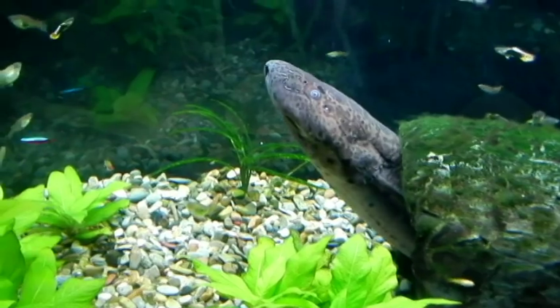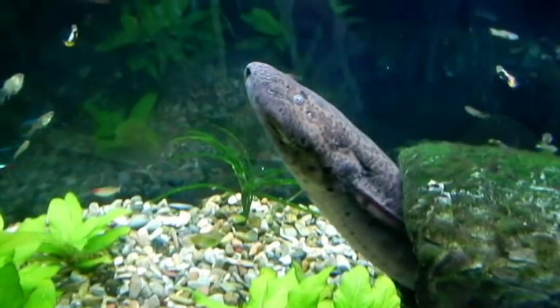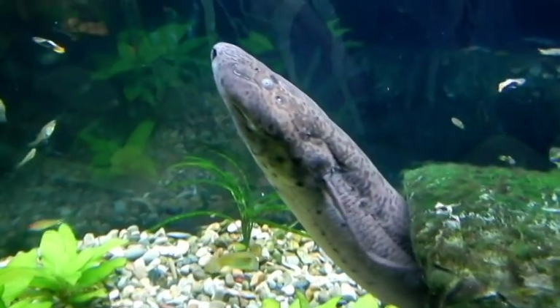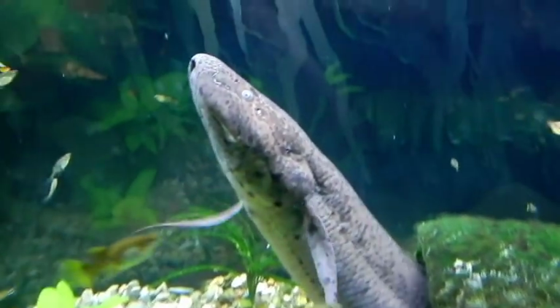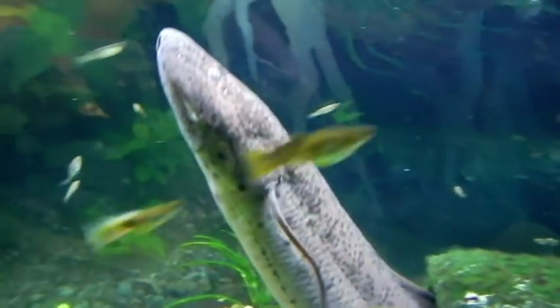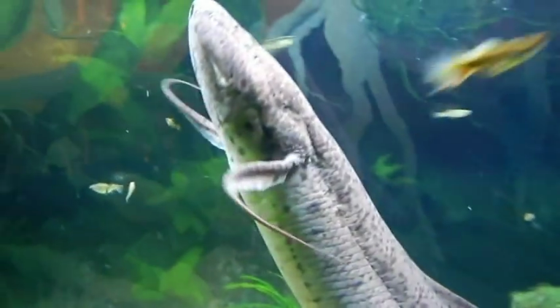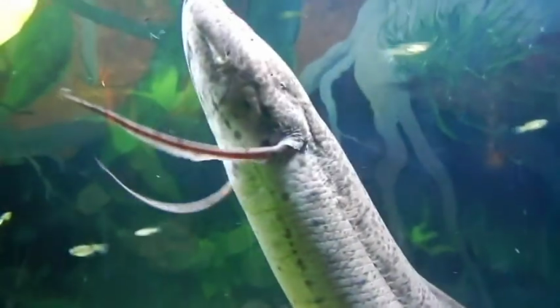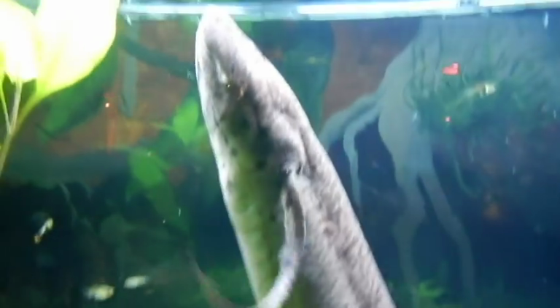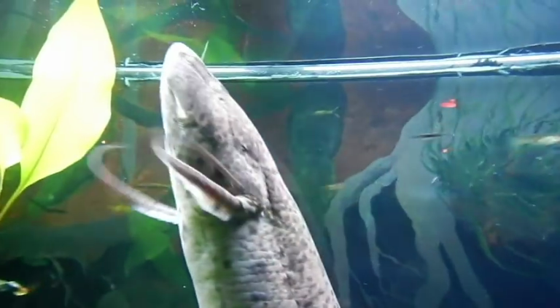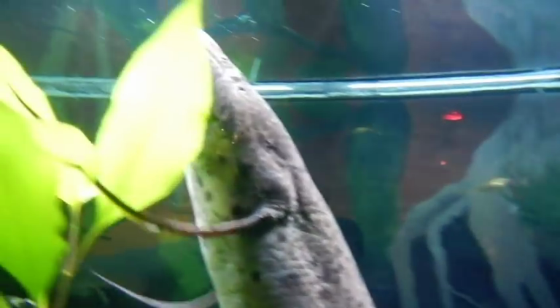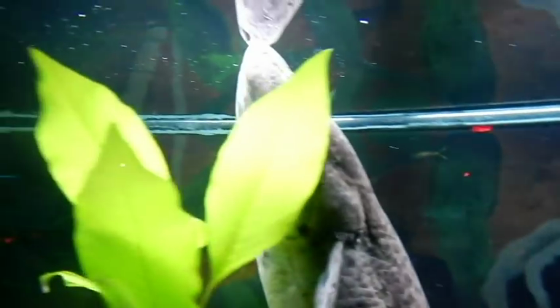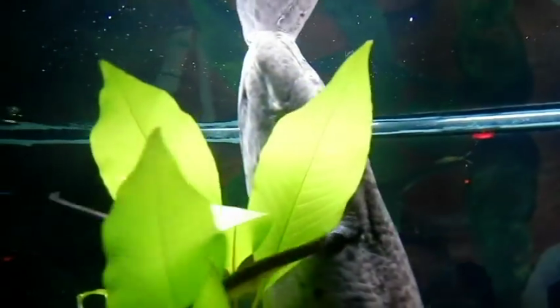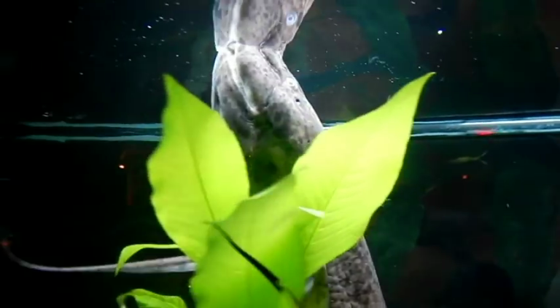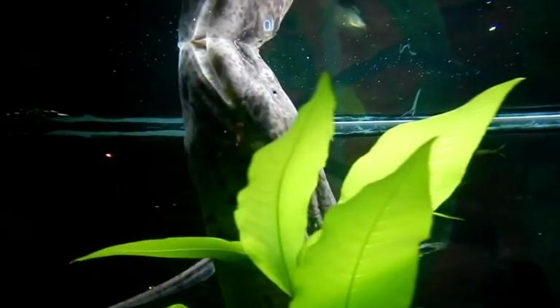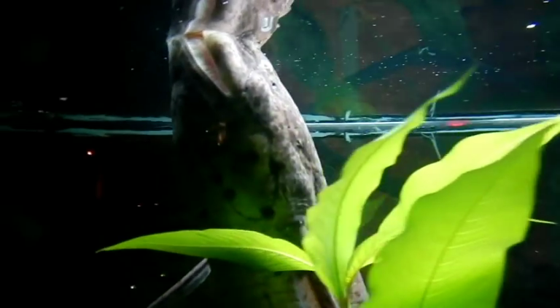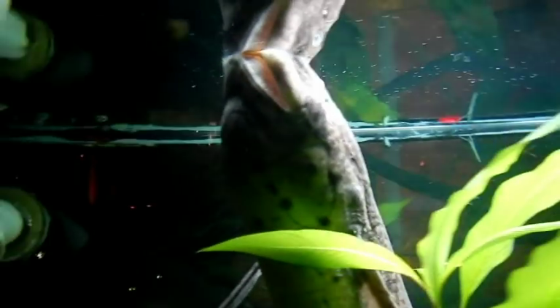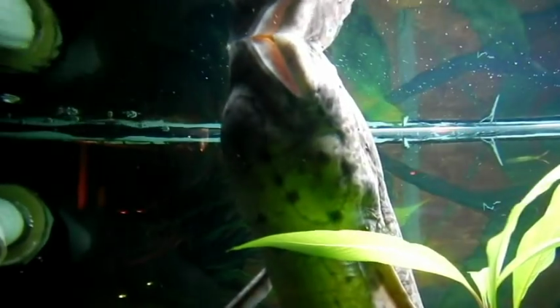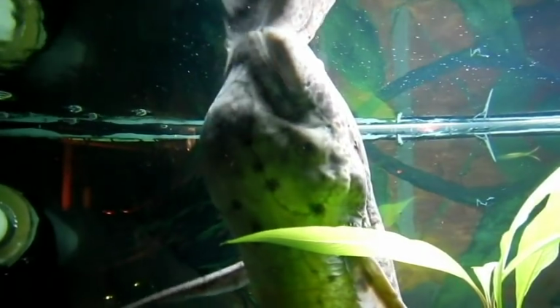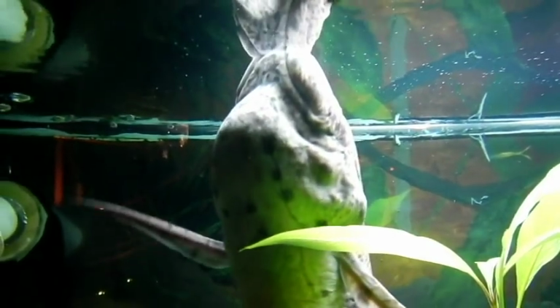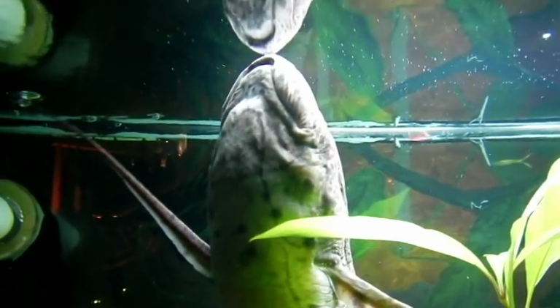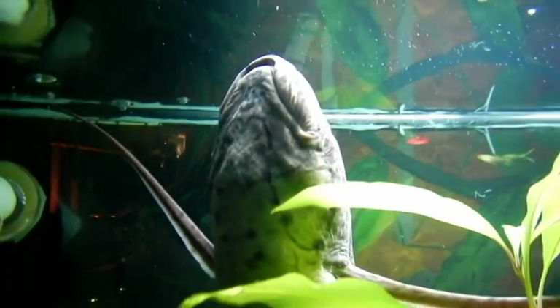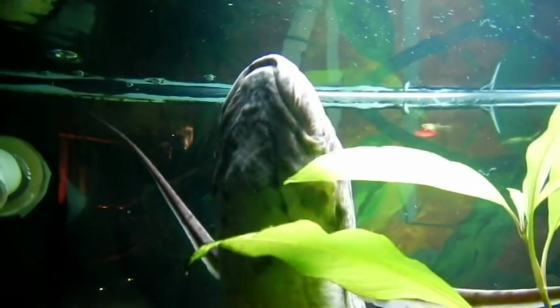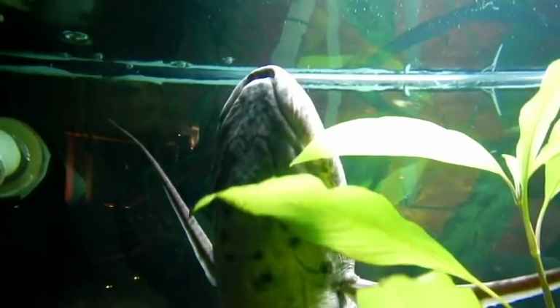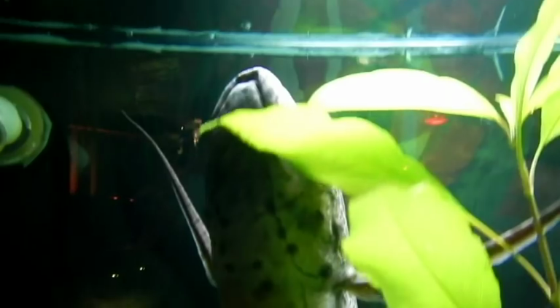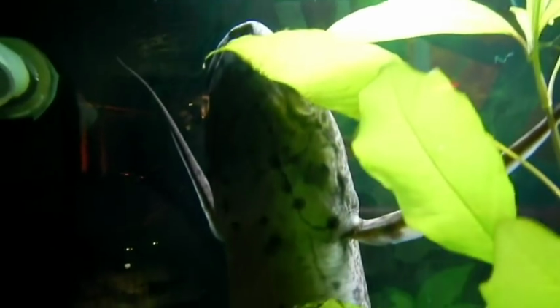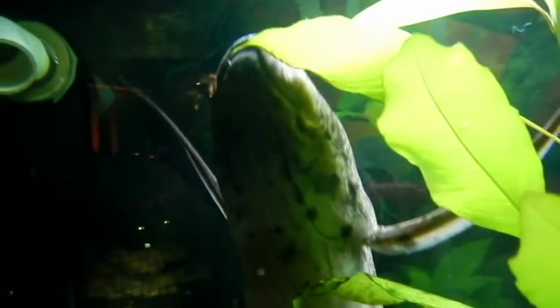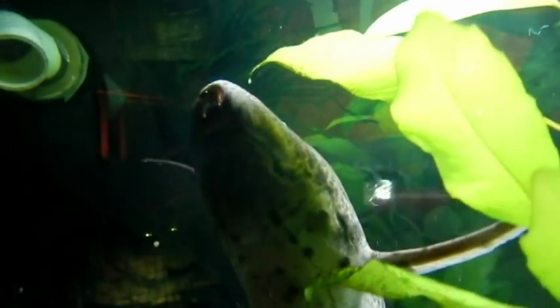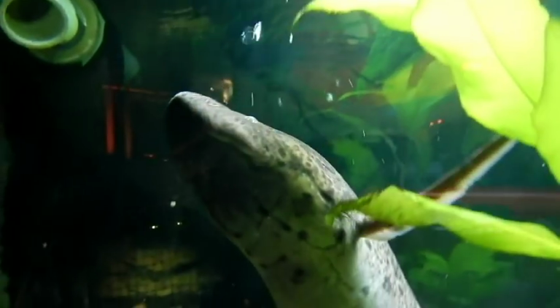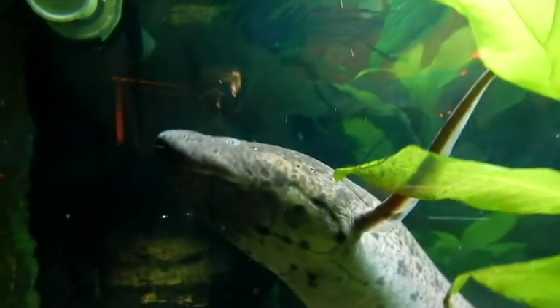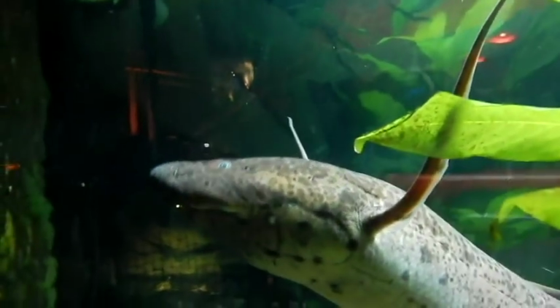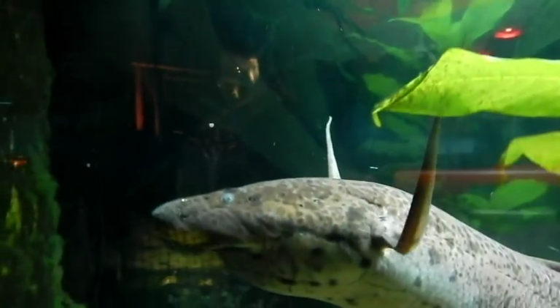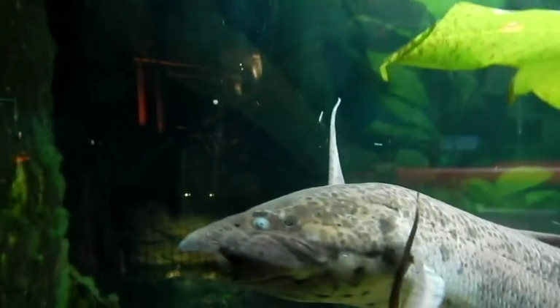Here you can see a lungfish going to the surface to breathe oxygen from the air. Lungfish are obviously fish and possess gills. However, they also possess true lungs.